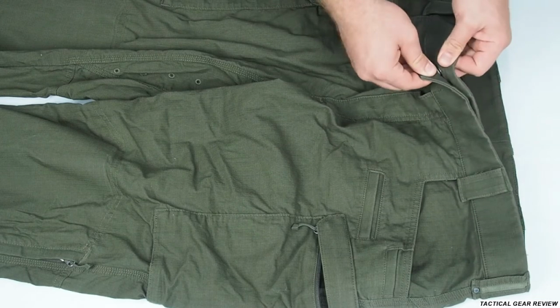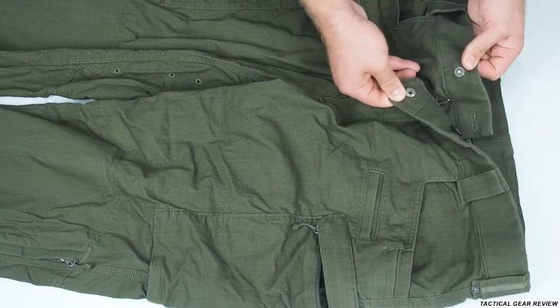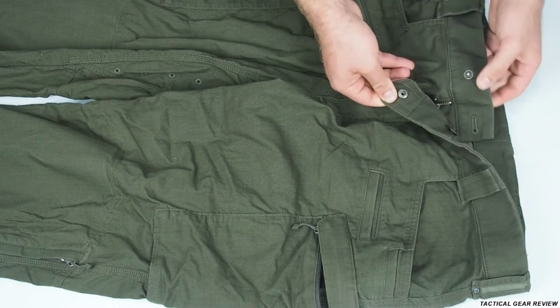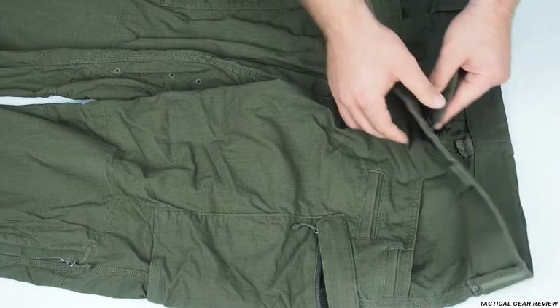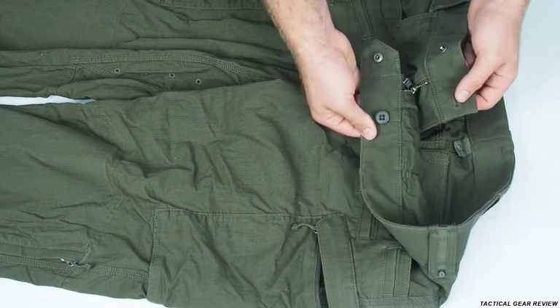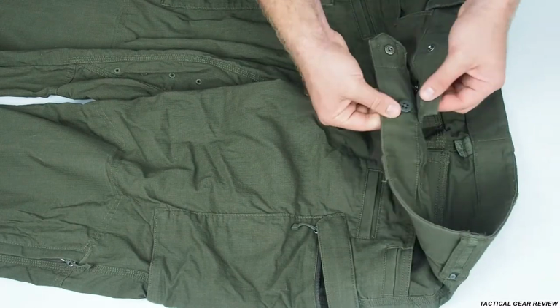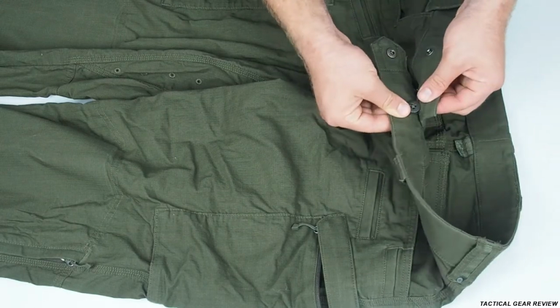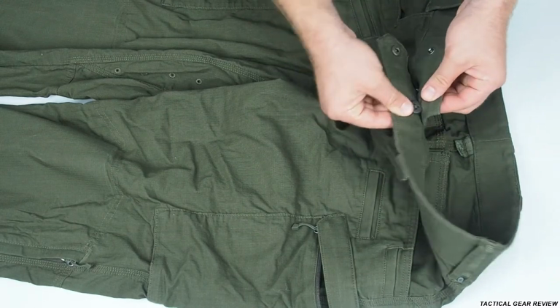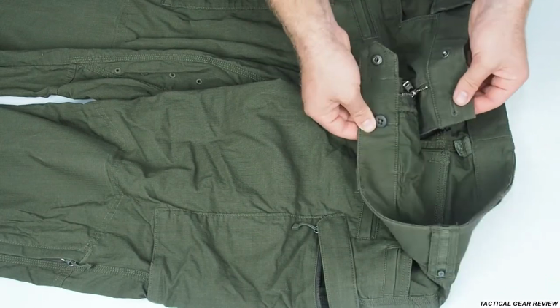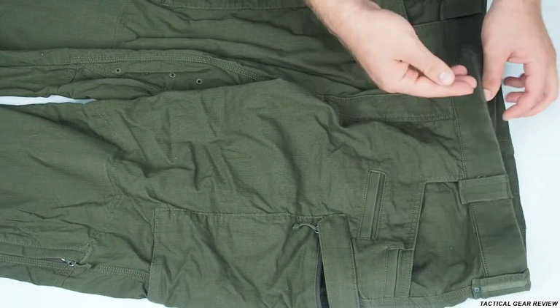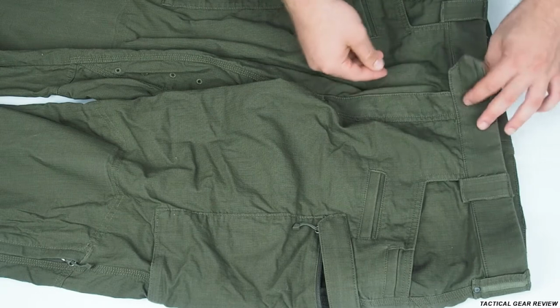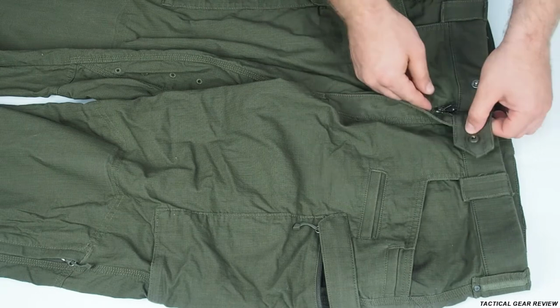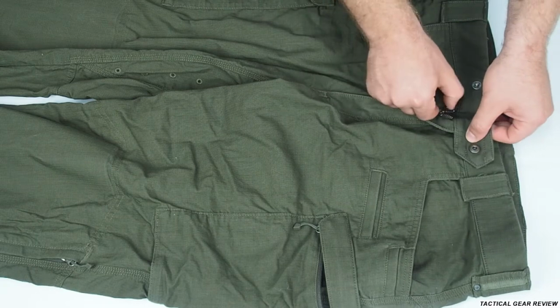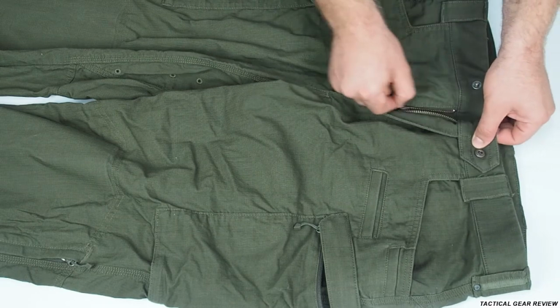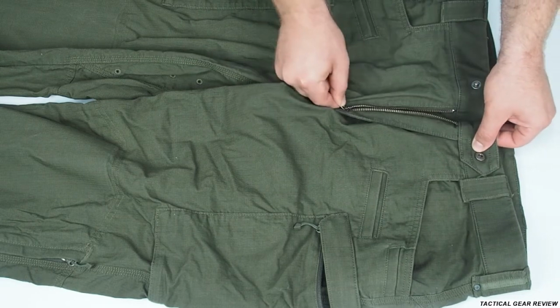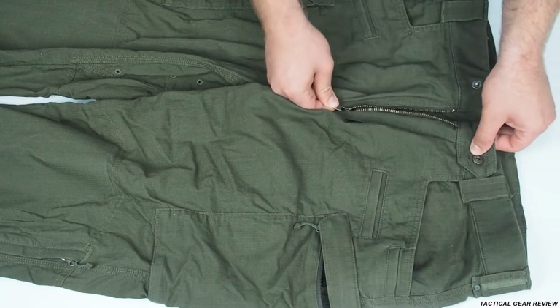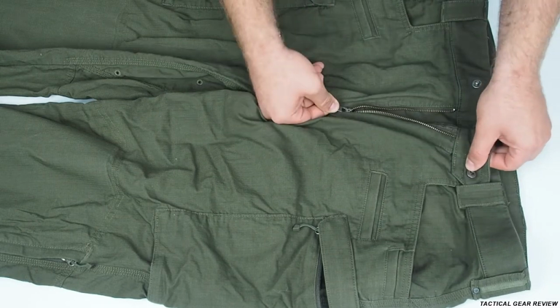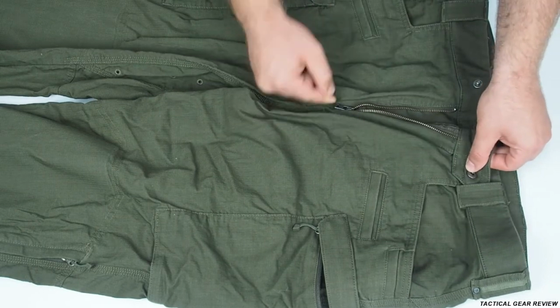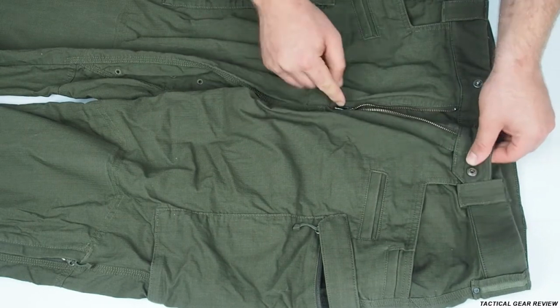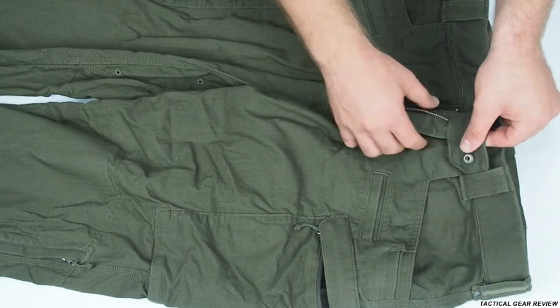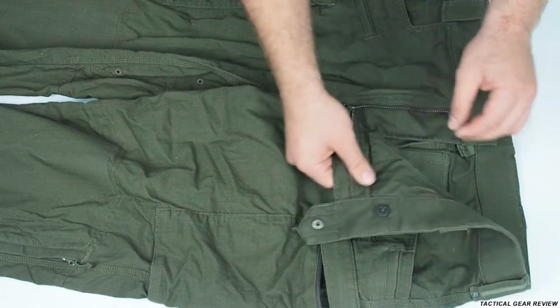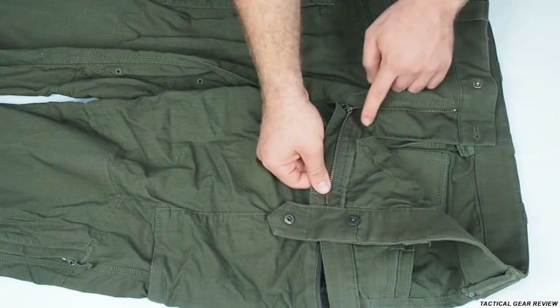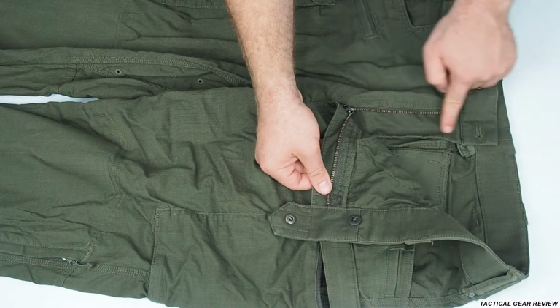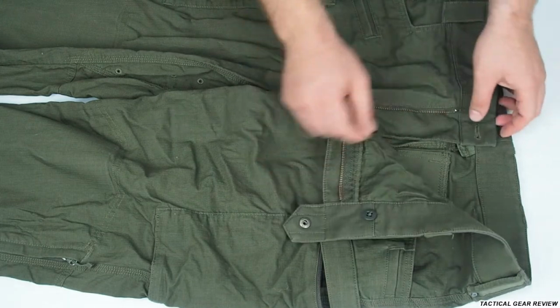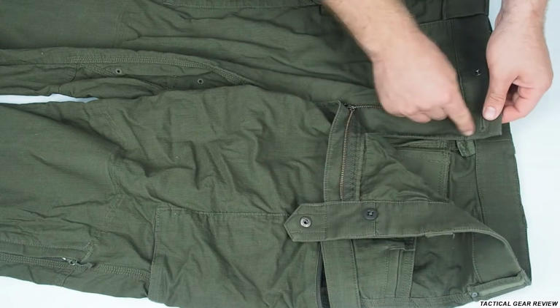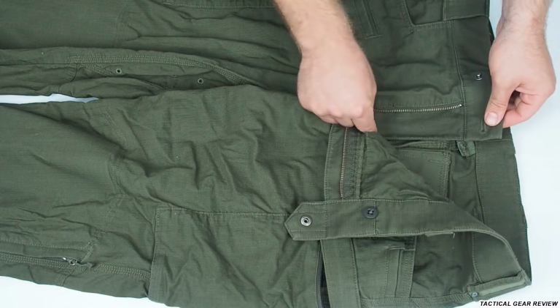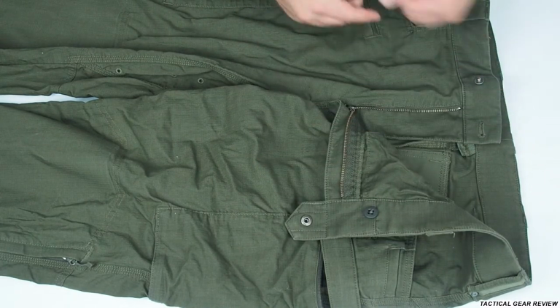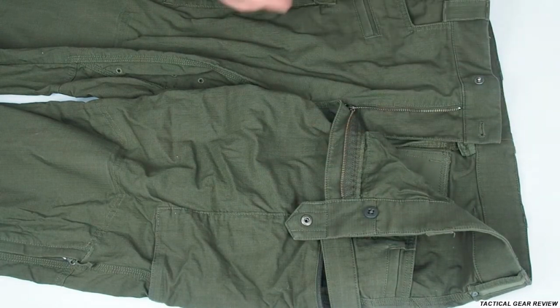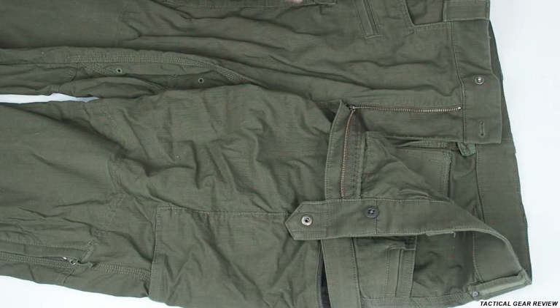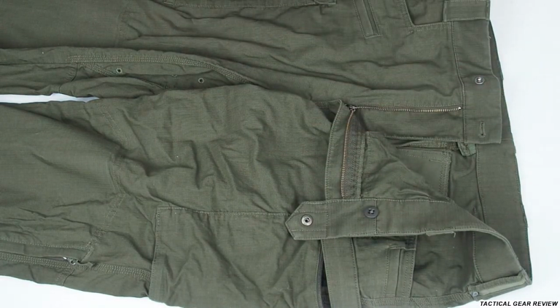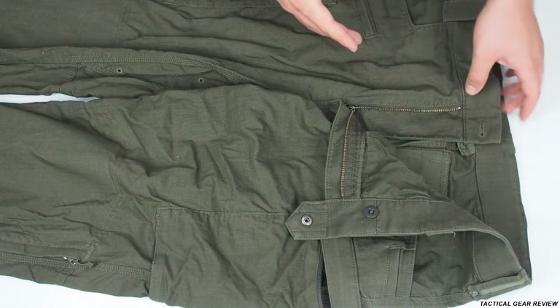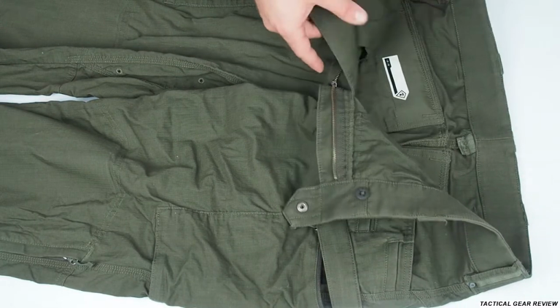So here we have one button here and also one button inside to prevent an opening. There's a zipper here — a First Tactical zipper, not a YKK zipper — and fabric here to protect your groin area.